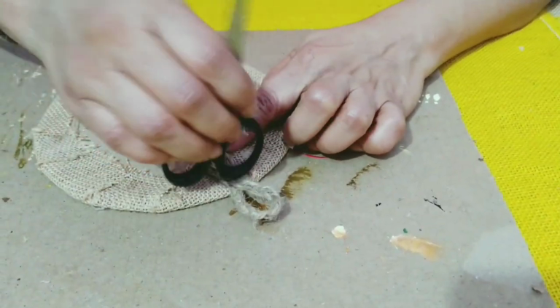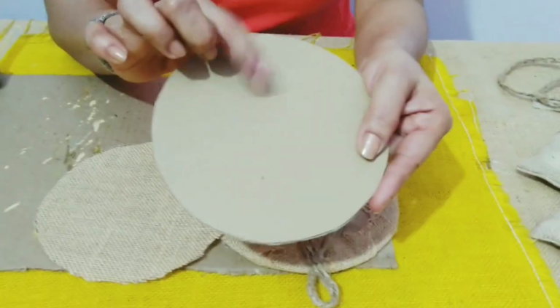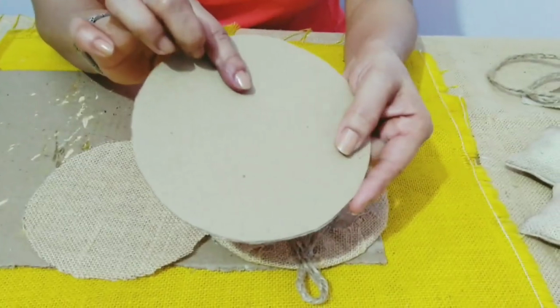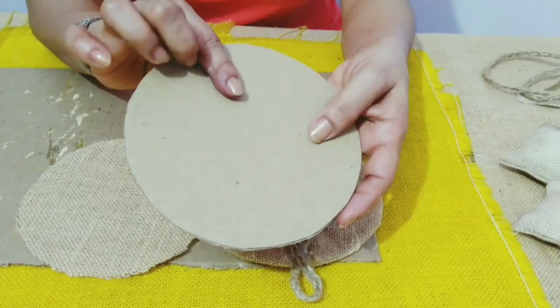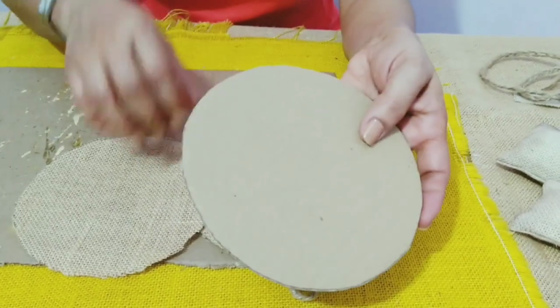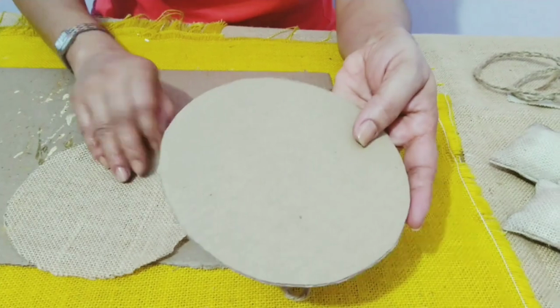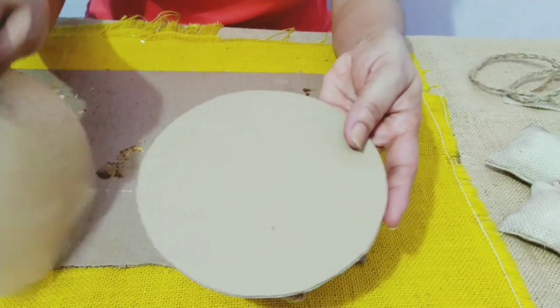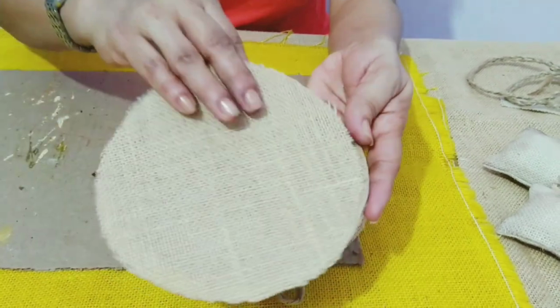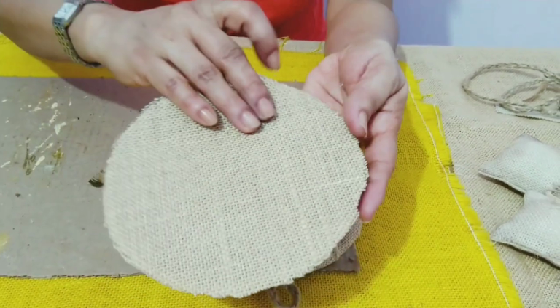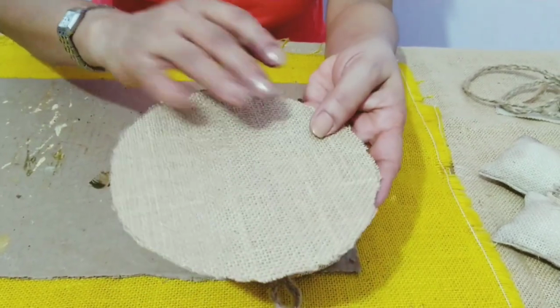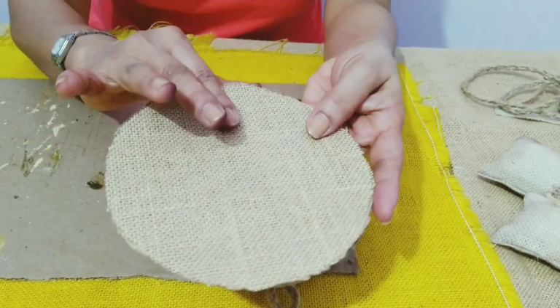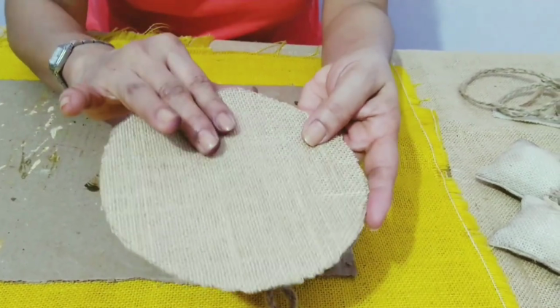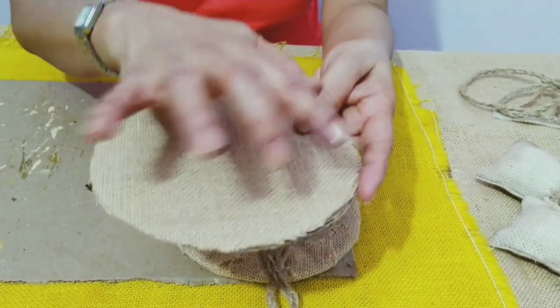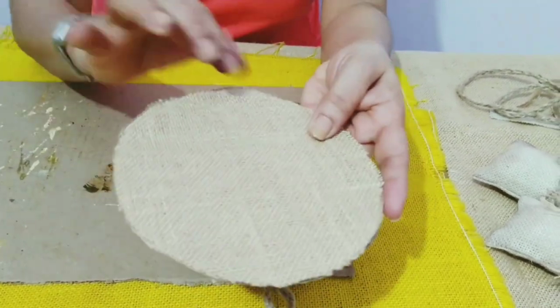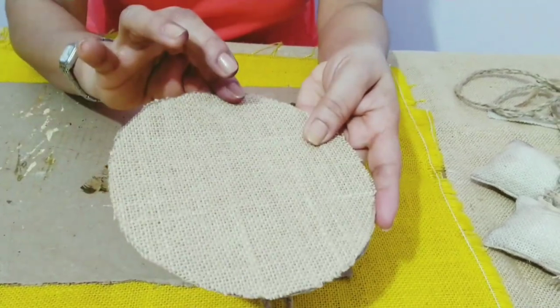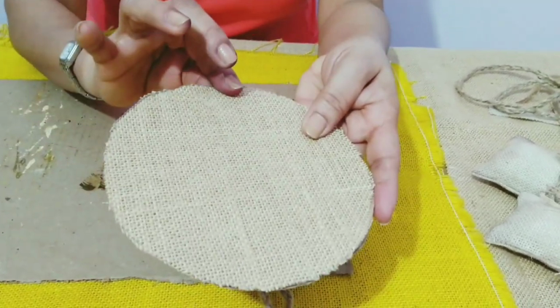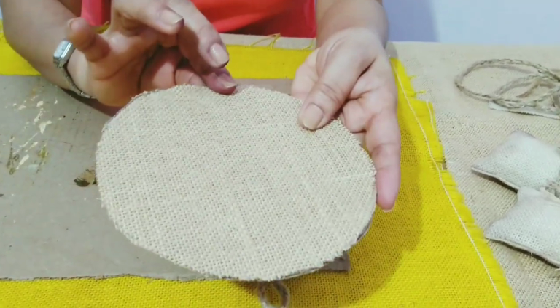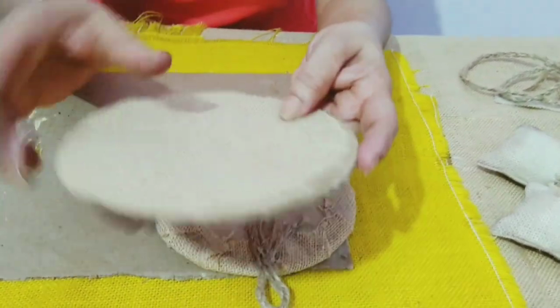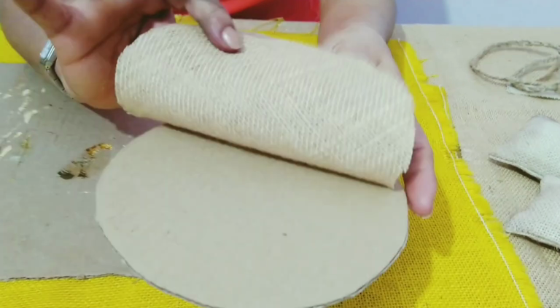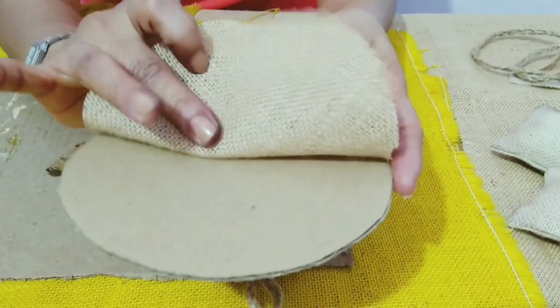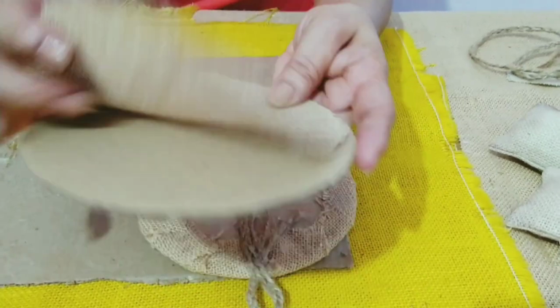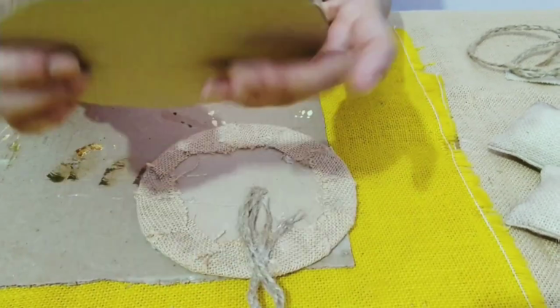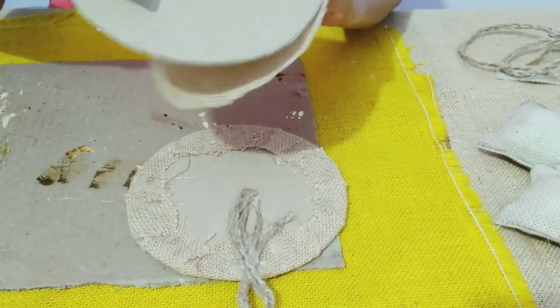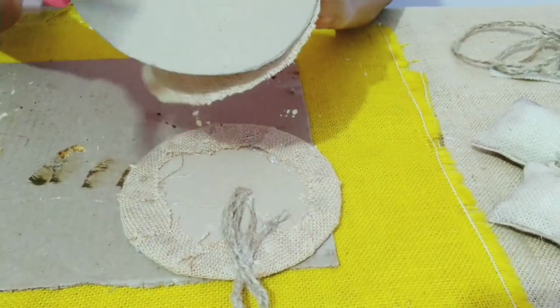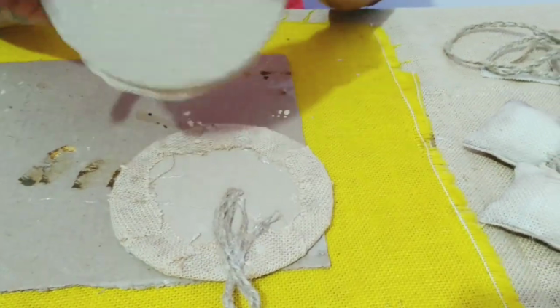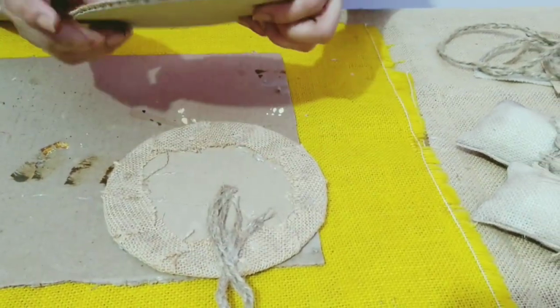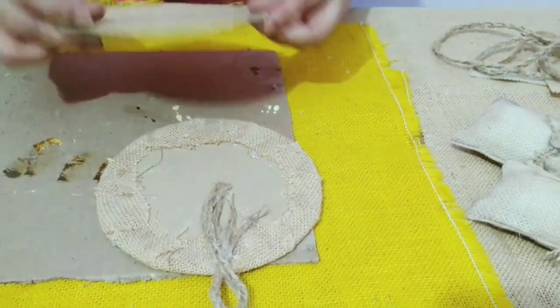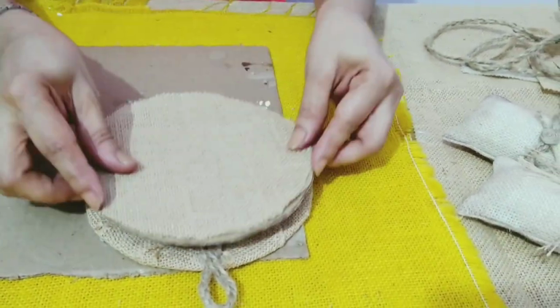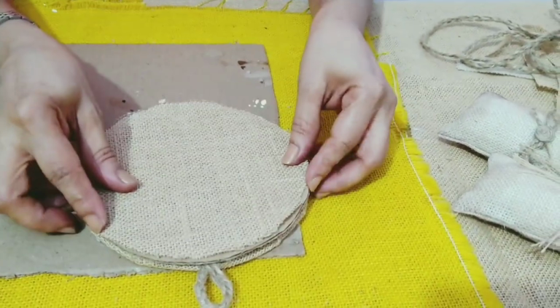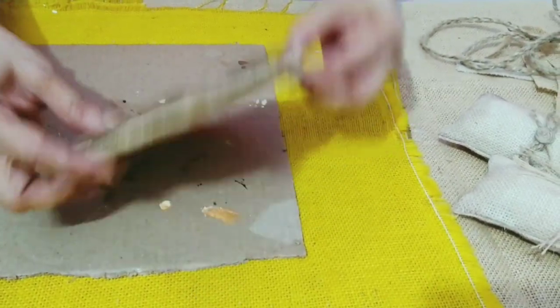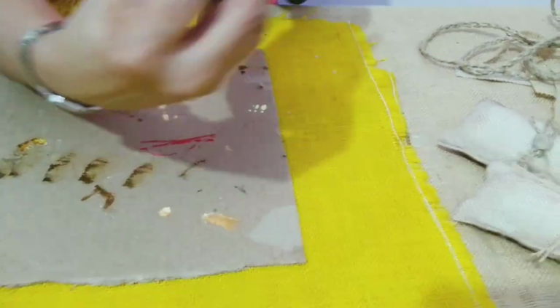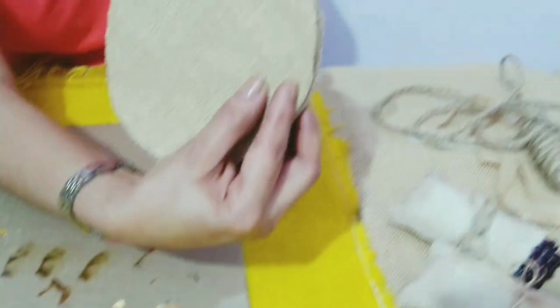For the second piece of cardboard, I'll use another piece of jute fabric which is exactly the same size. I'll stick it with the hot glue gun and then I'll stick this behind the first piece with the hot glue gun.